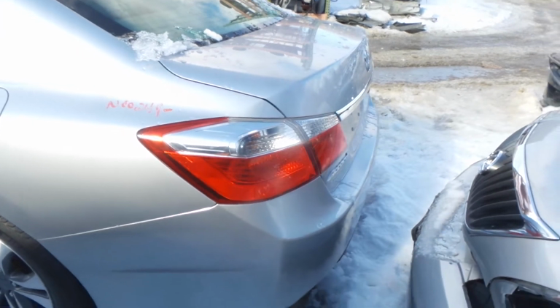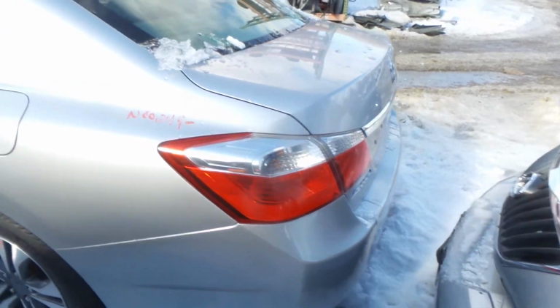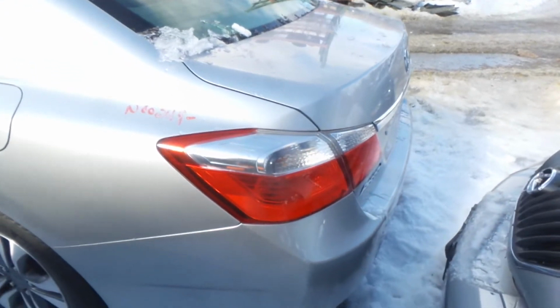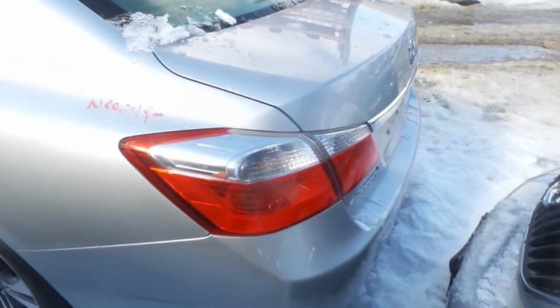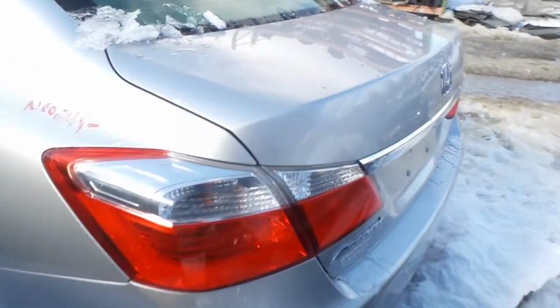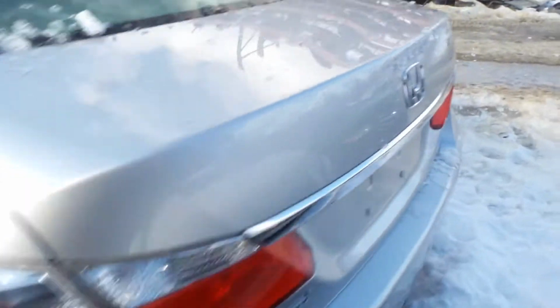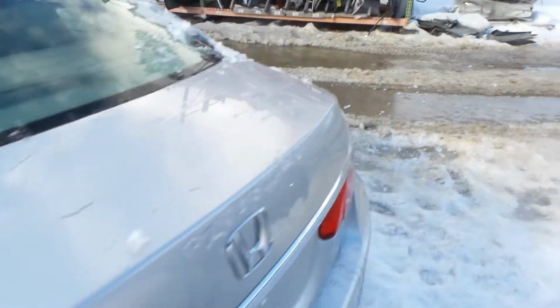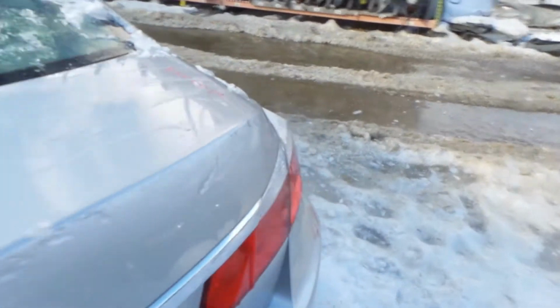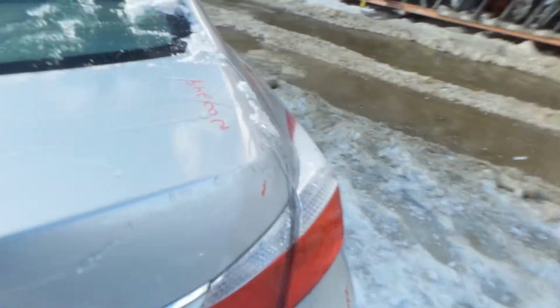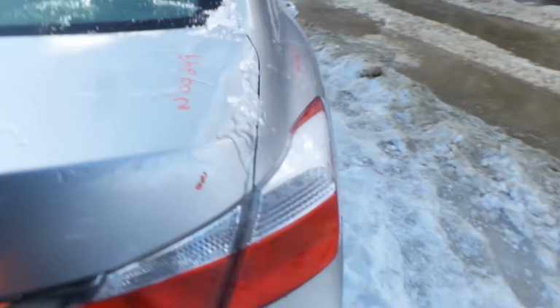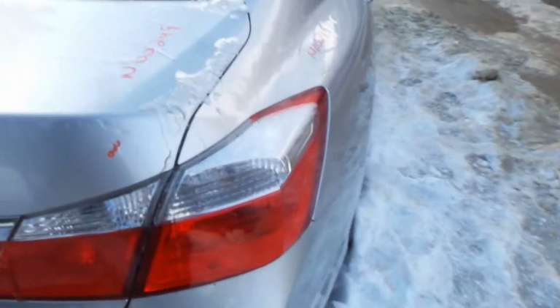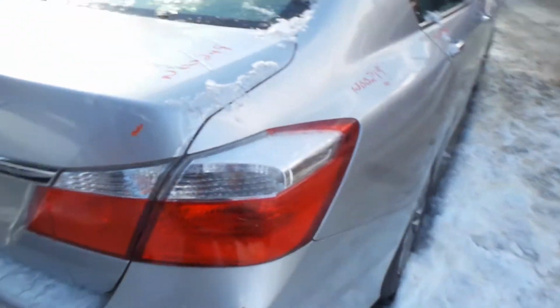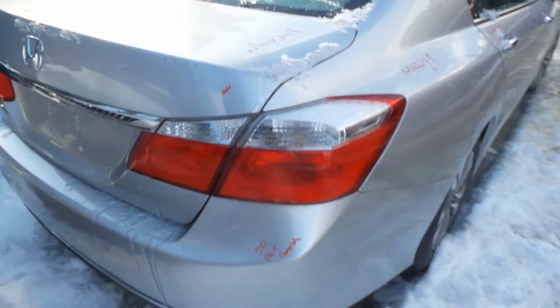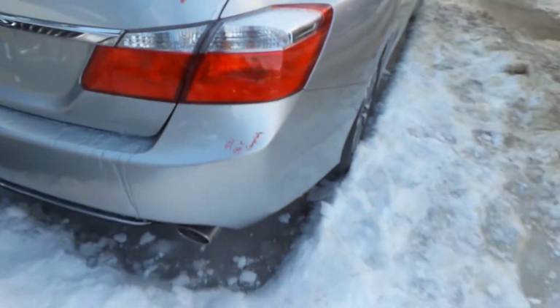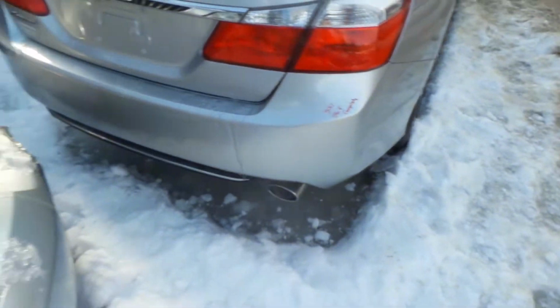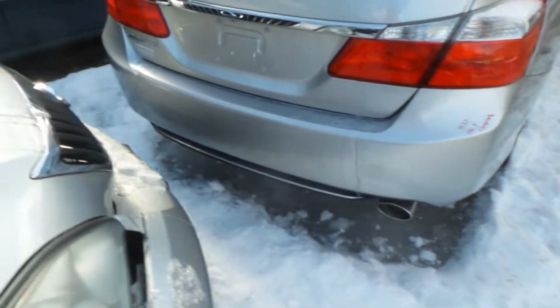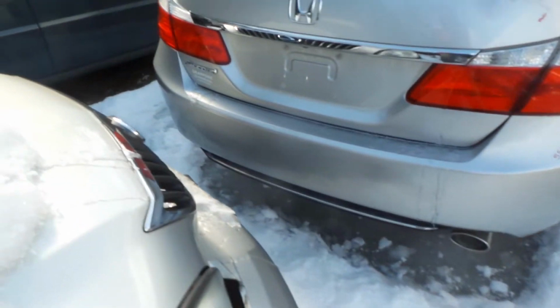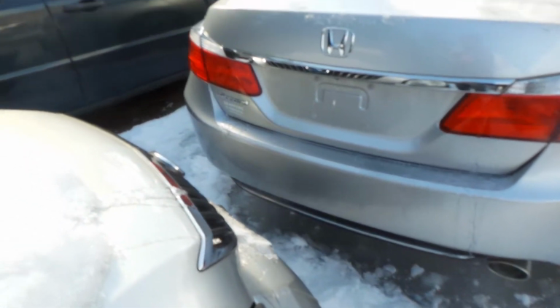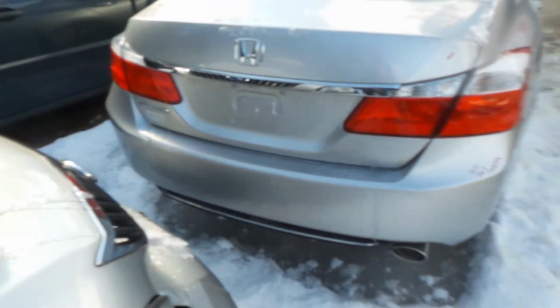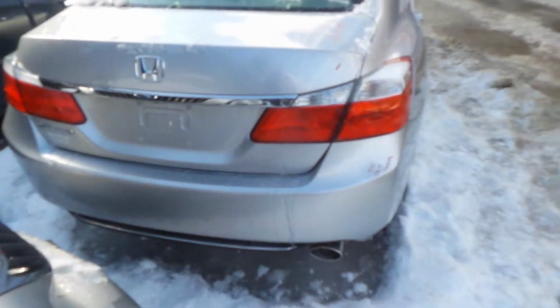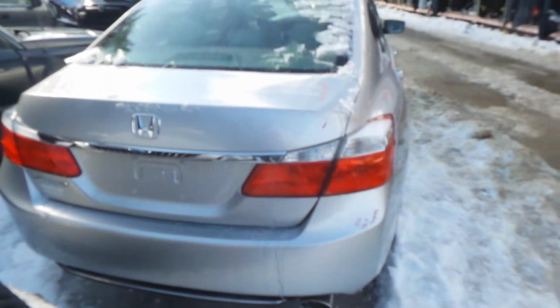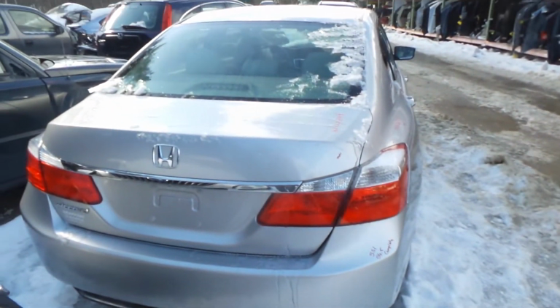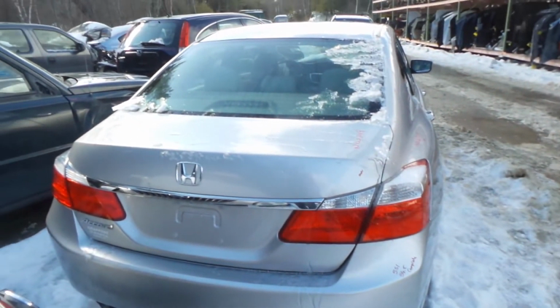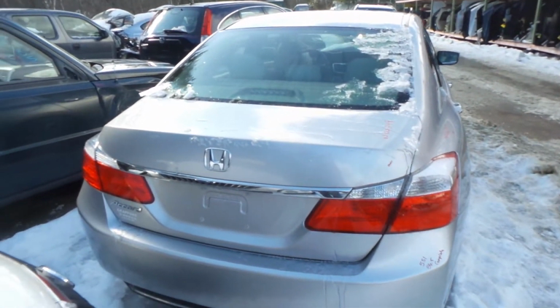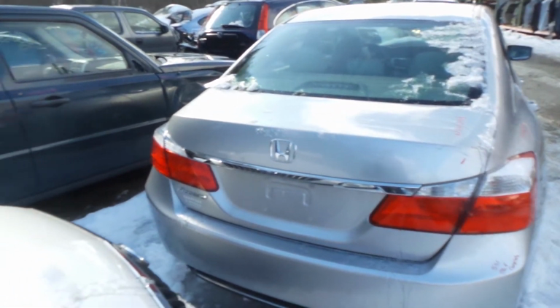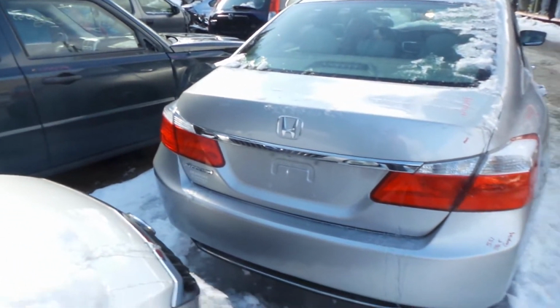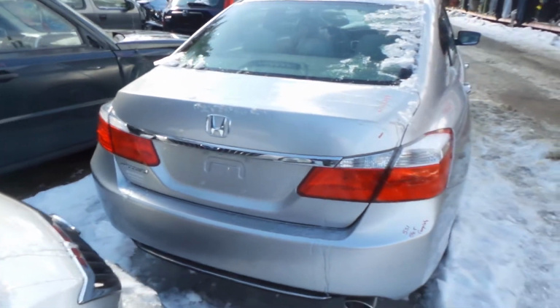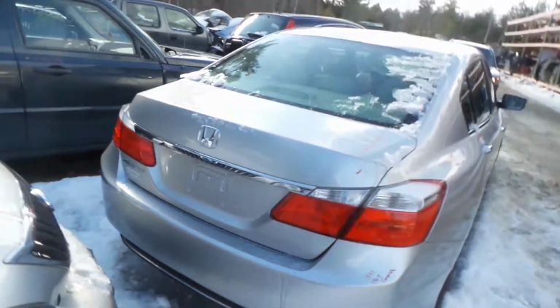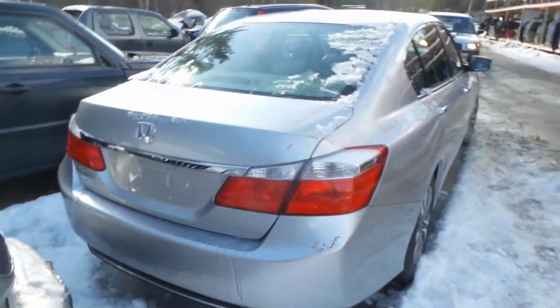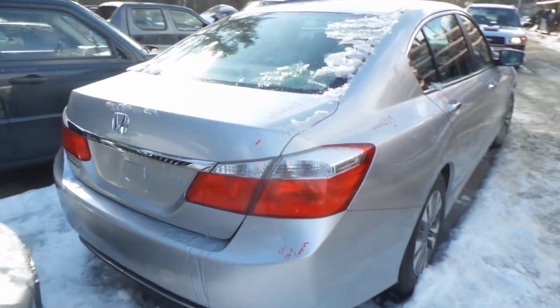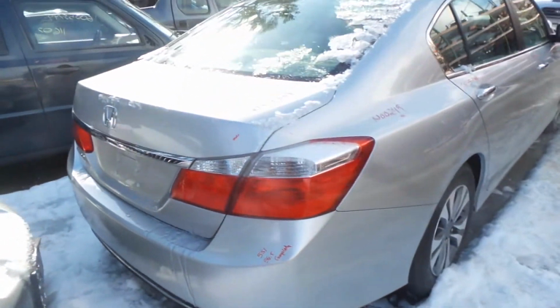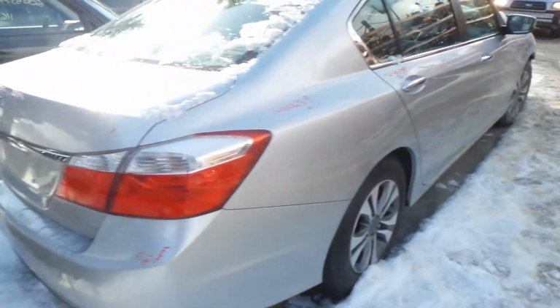A-grade quarter-mounted left hand tail light, as well as the right. We've got a good complete rear bumper assembly, comes with rebar. Rear lid gate is insurance quality showing no damage, comes with lights and hinges.